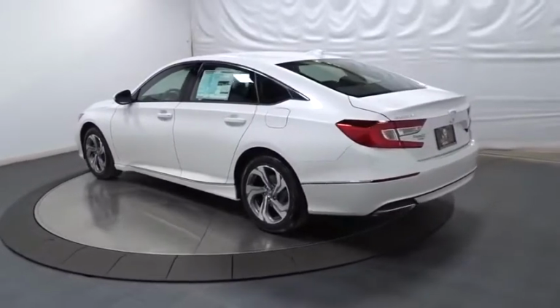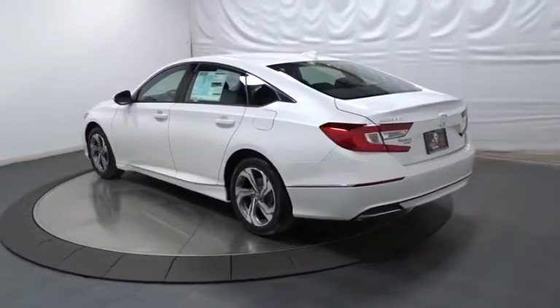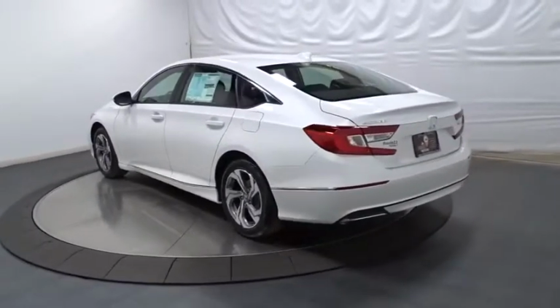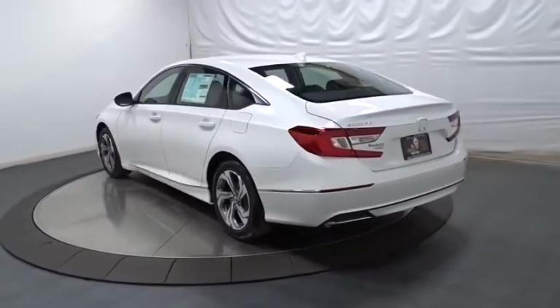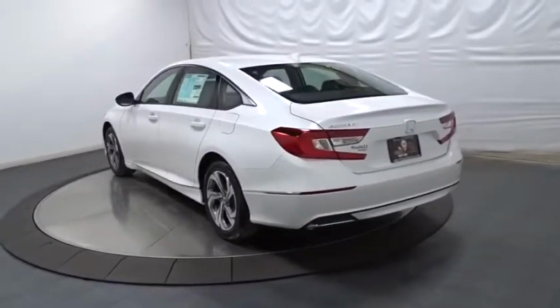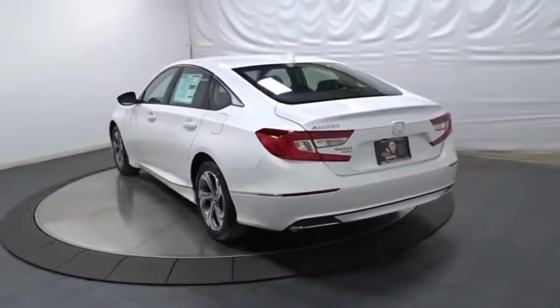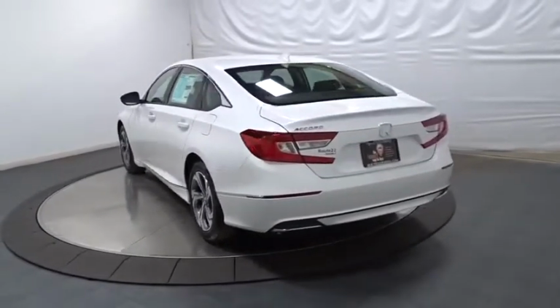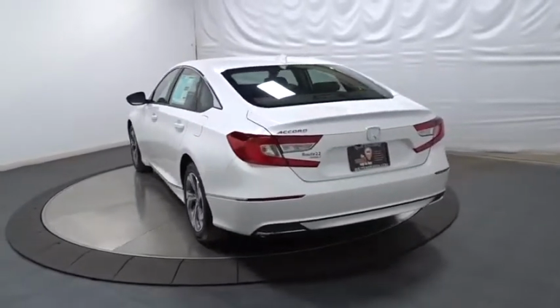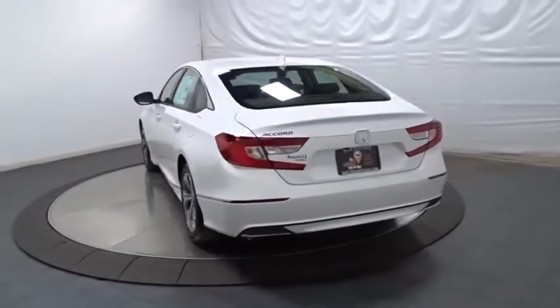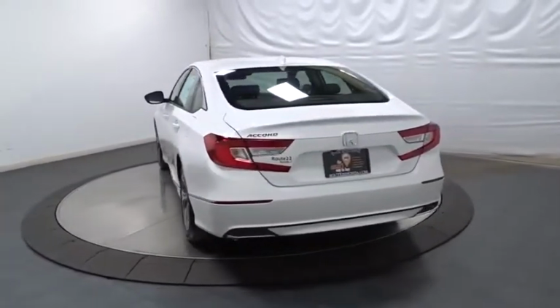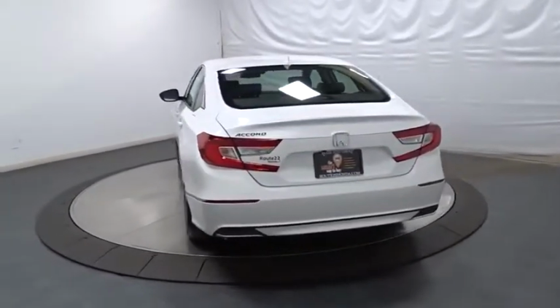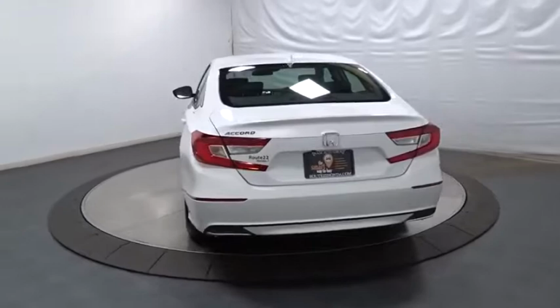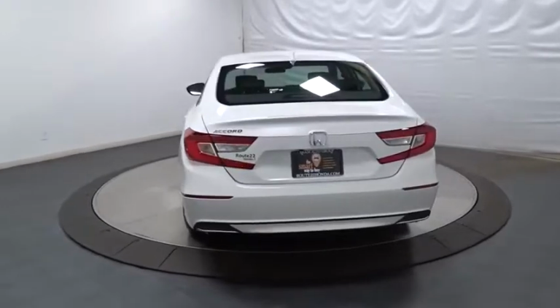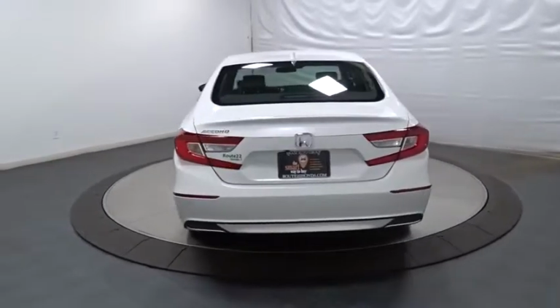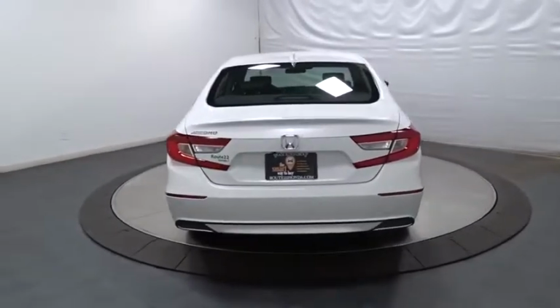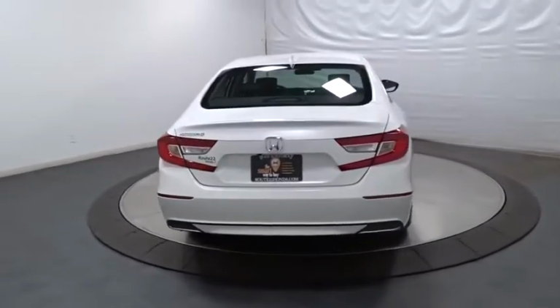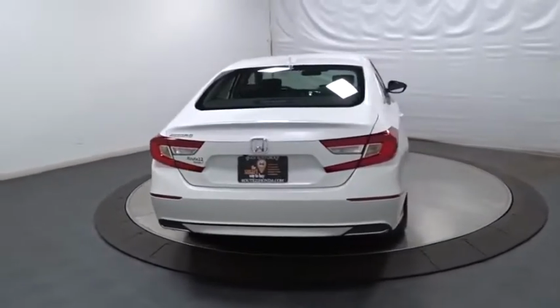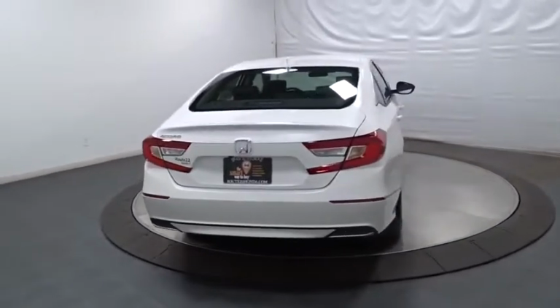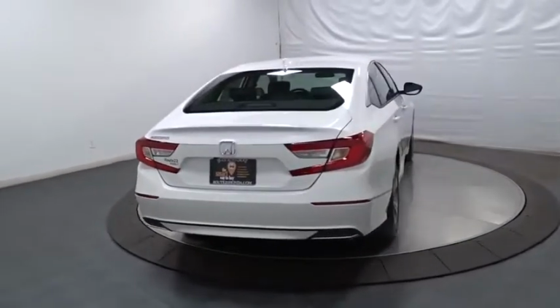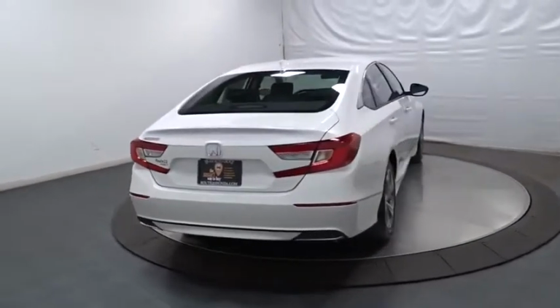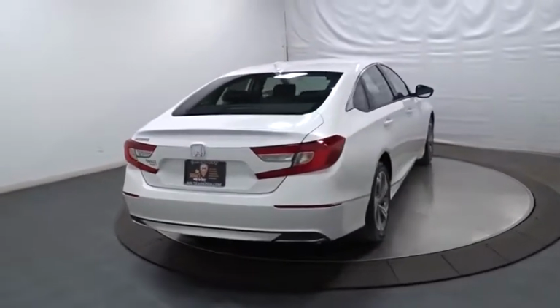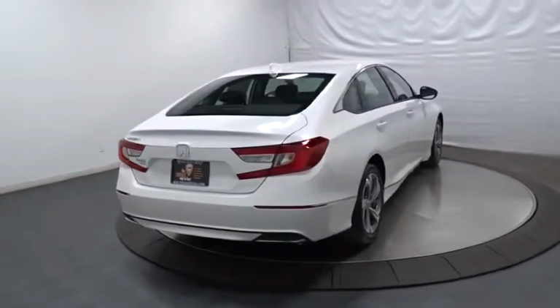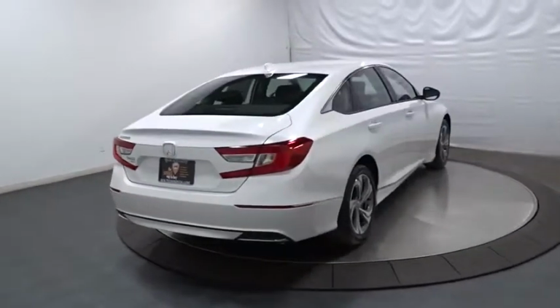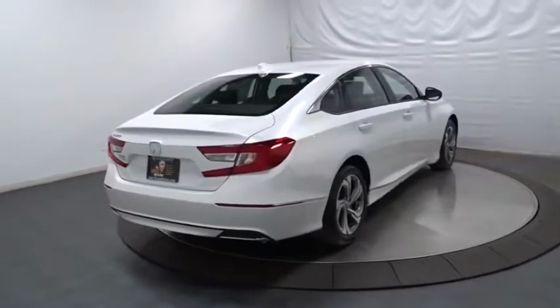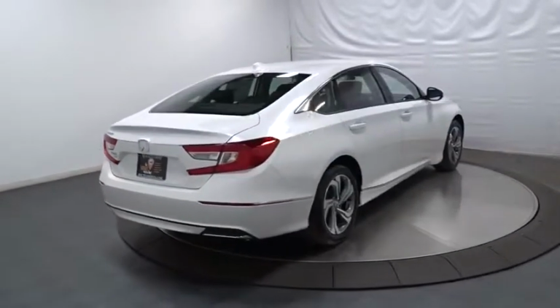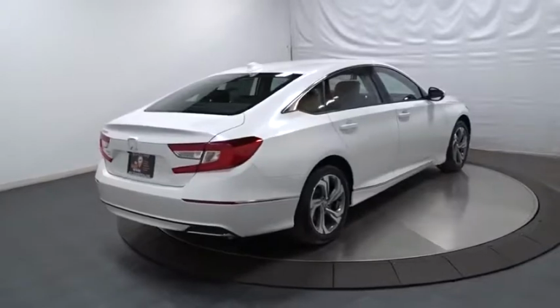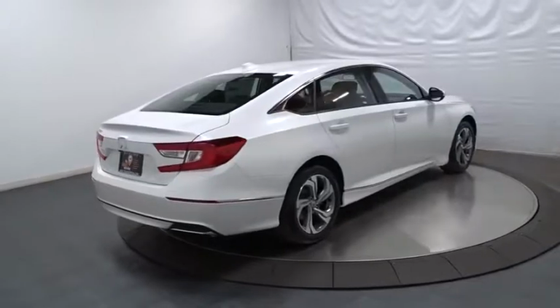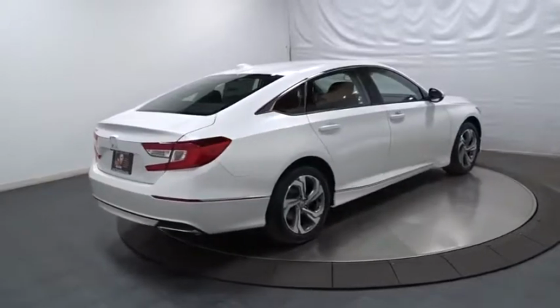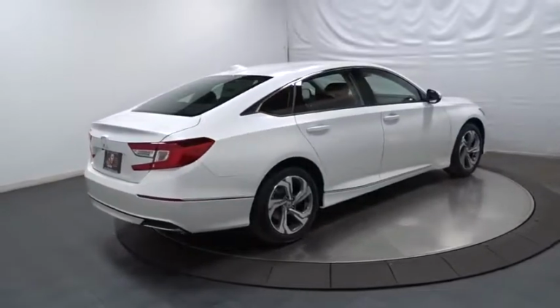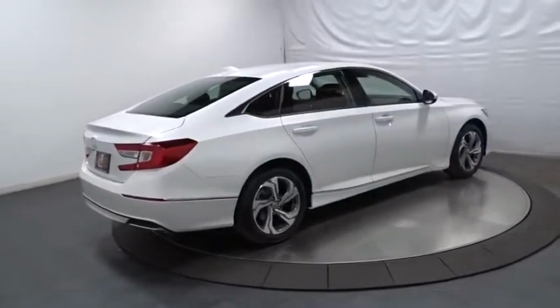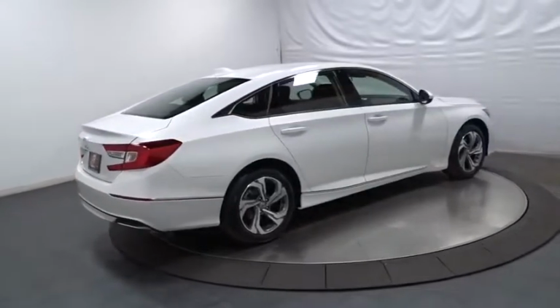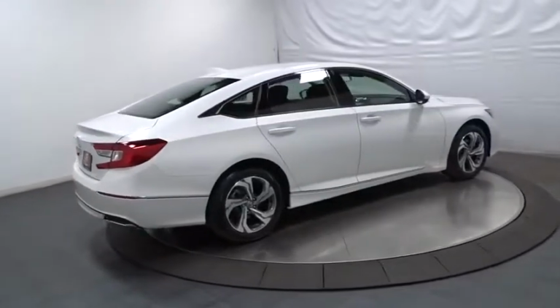Backup camera, keyless entry, Bluetooth, front-wheel drive, trip computer, fog light, brake assist, outside temperature gauge, tachometer, day and night rear view mirror, cloth seat trim.